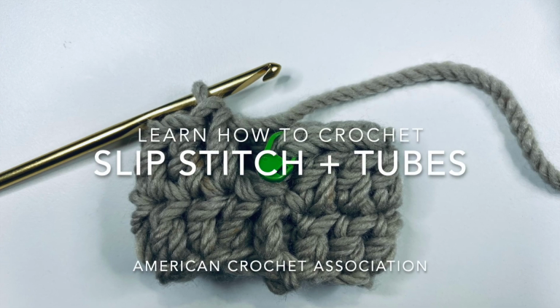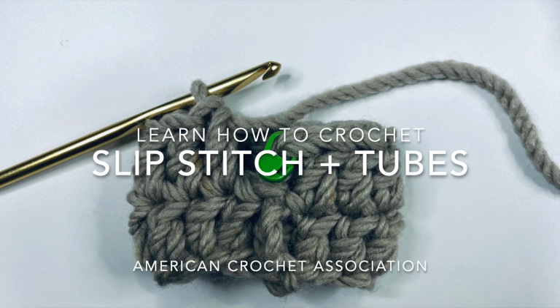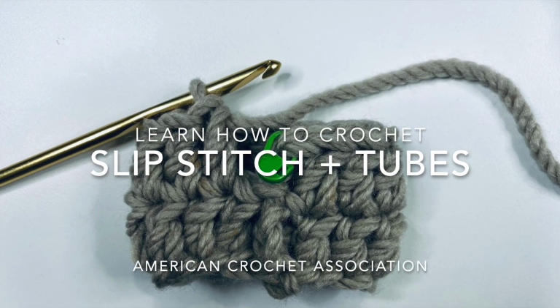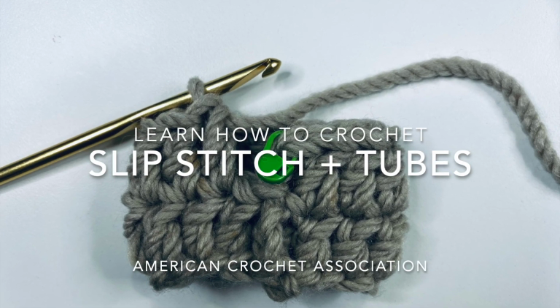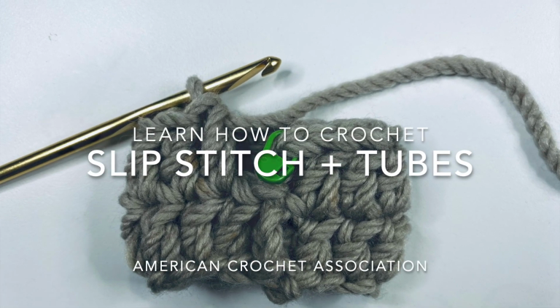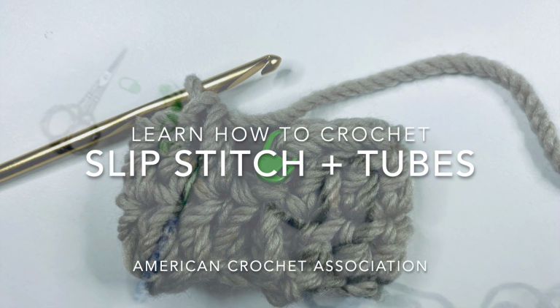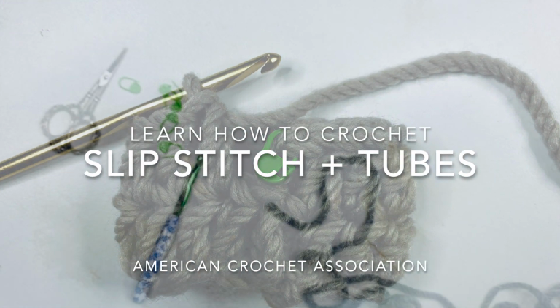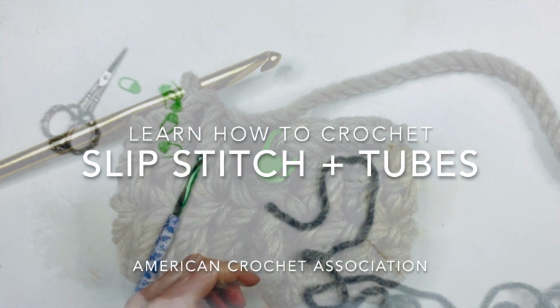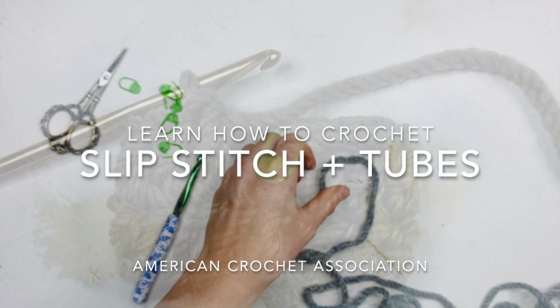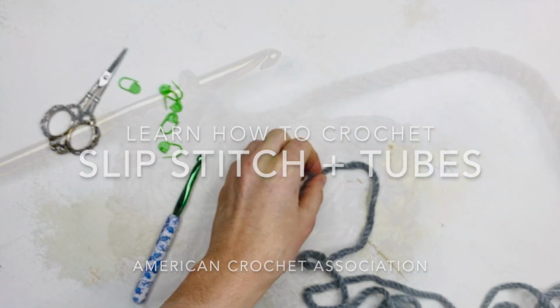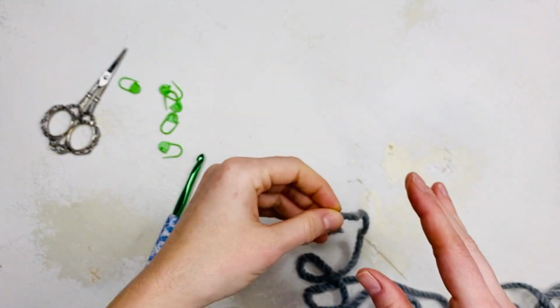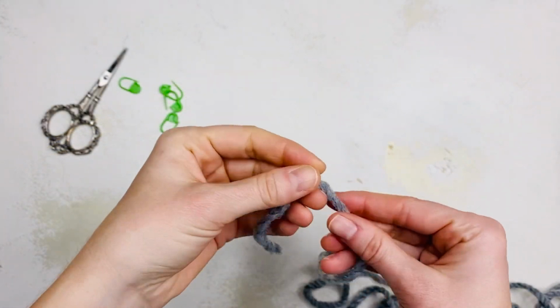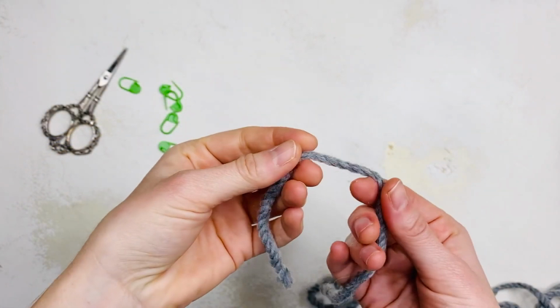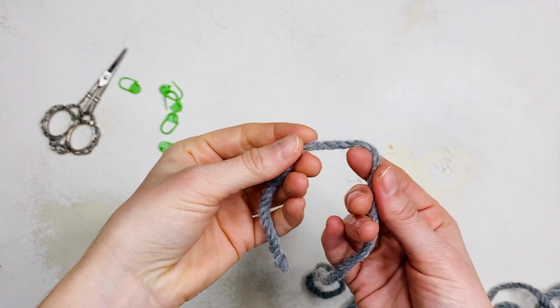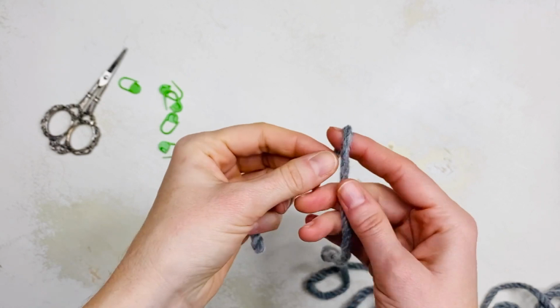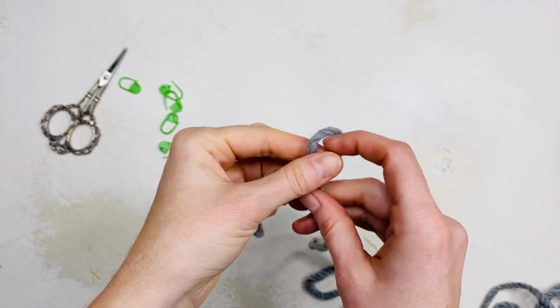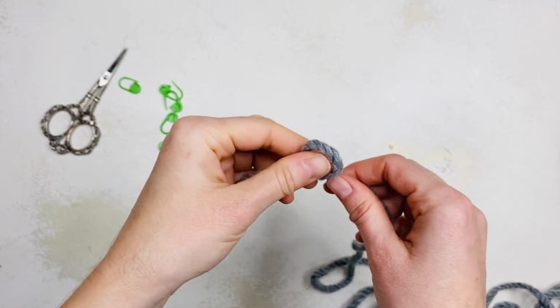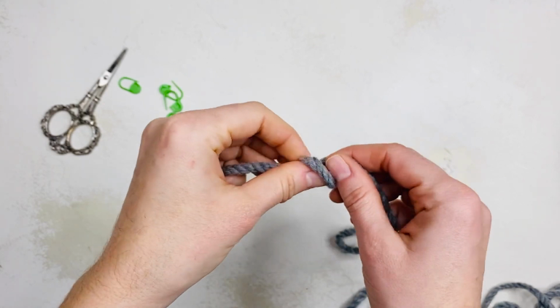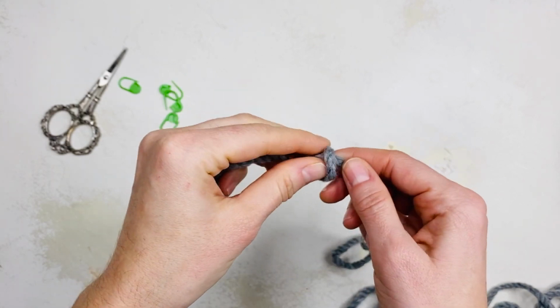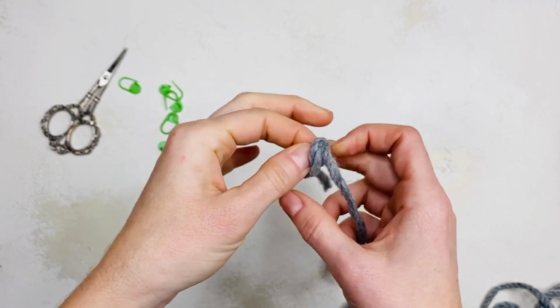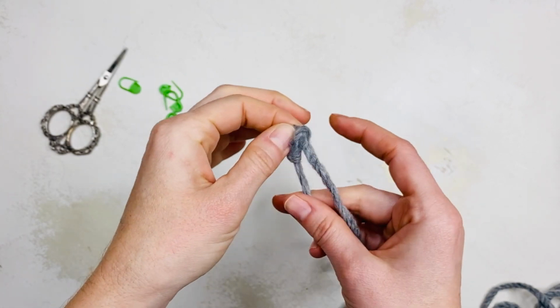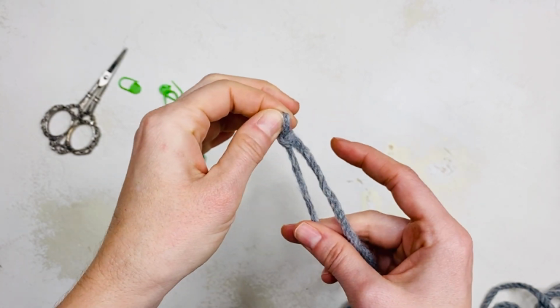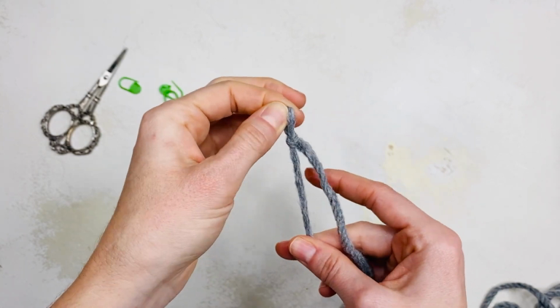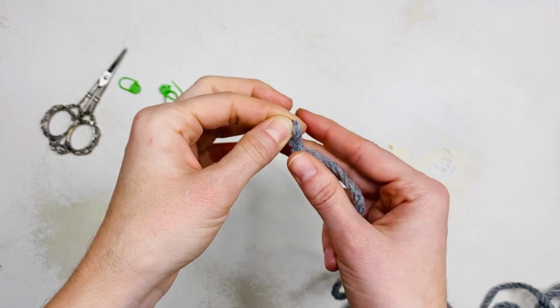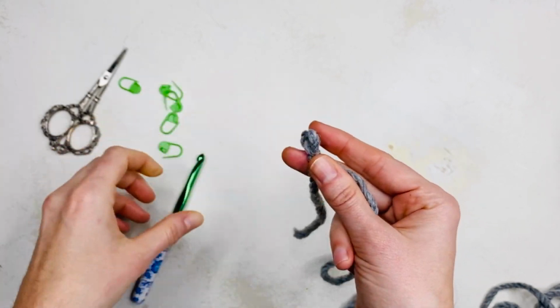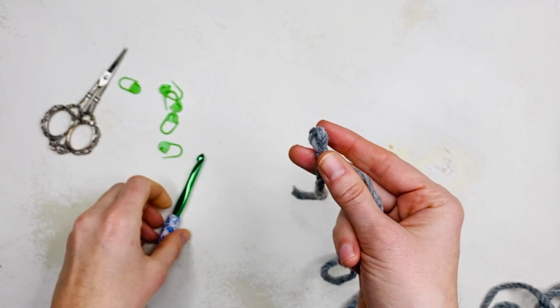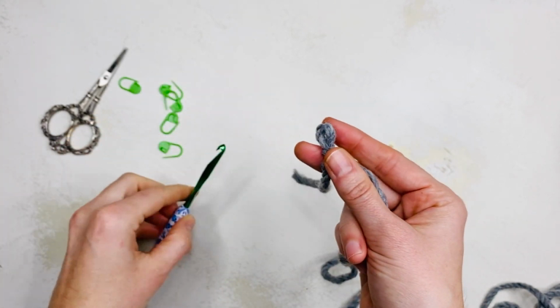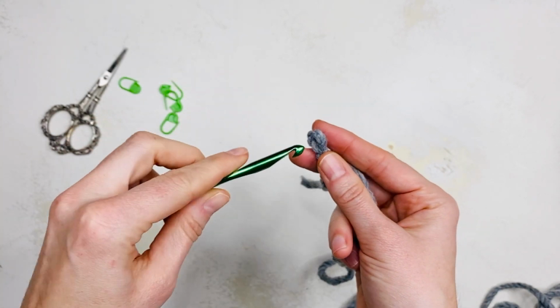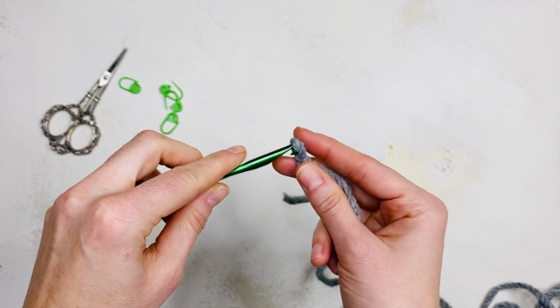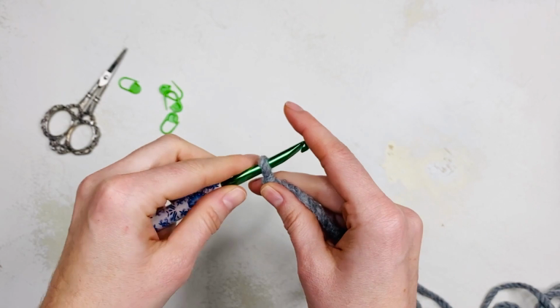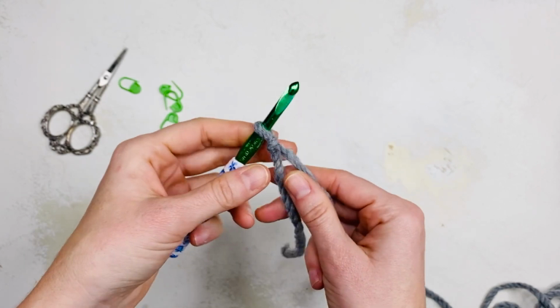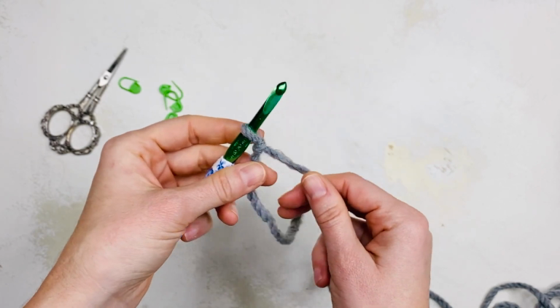Learn to crochet the slip stitch and make a tube with the American Crochet Association. For this tutorial we'll start with a slip knot and chain 15.